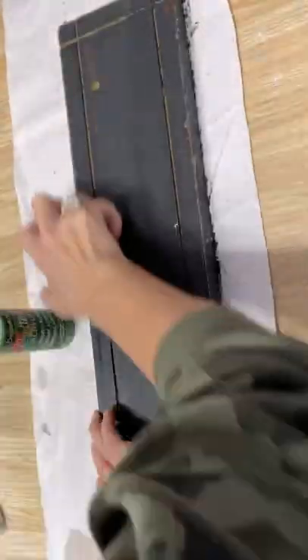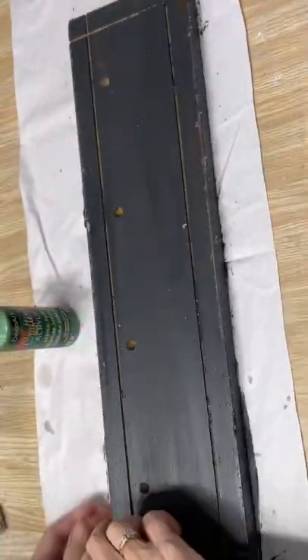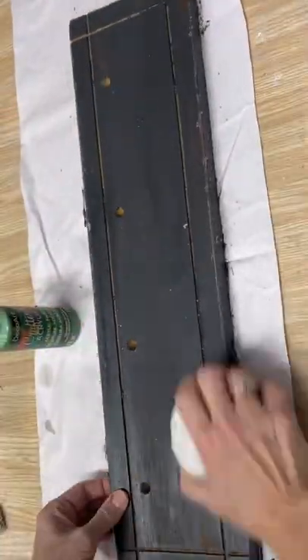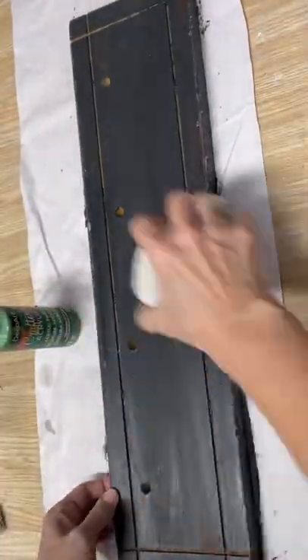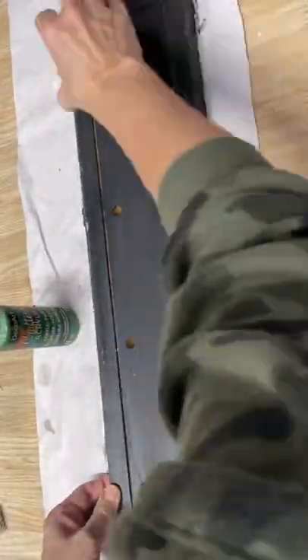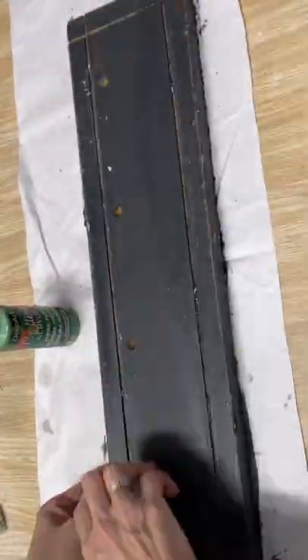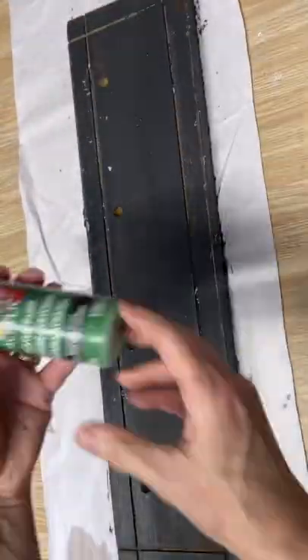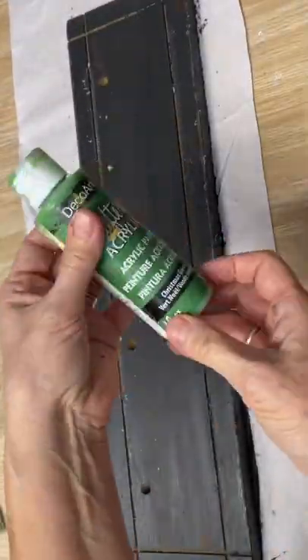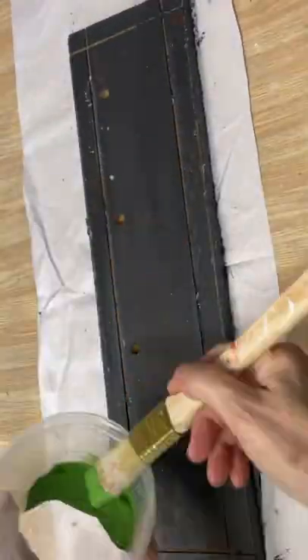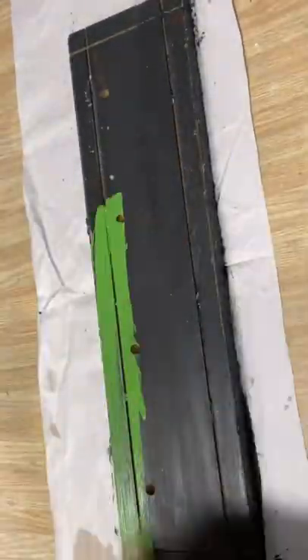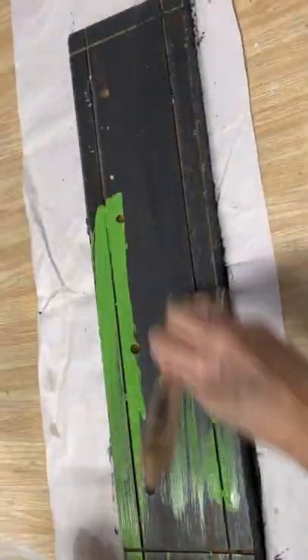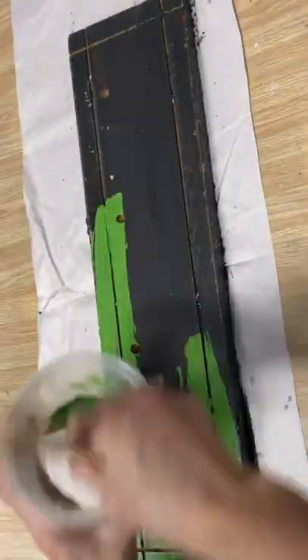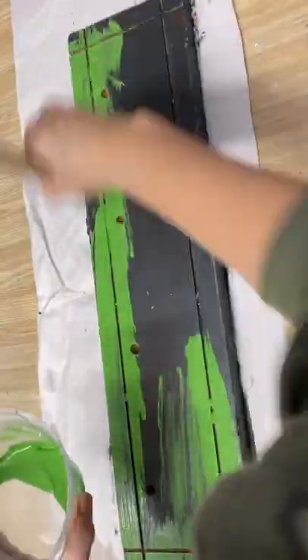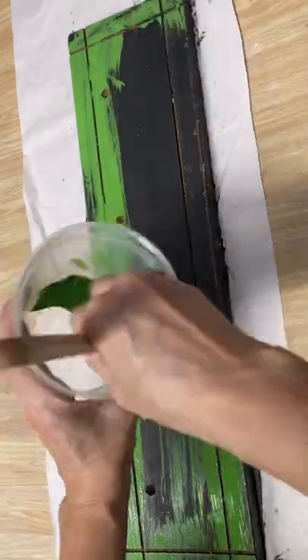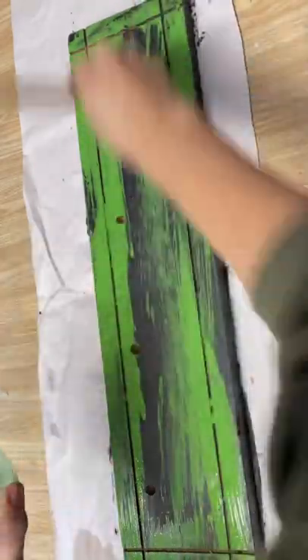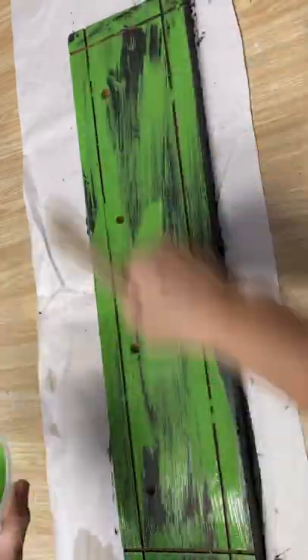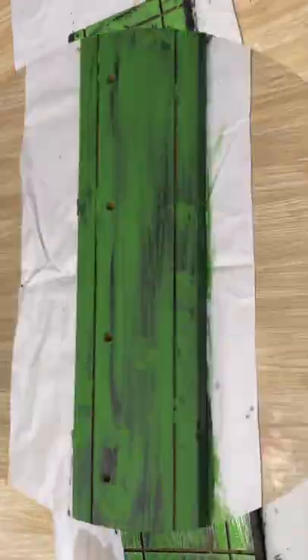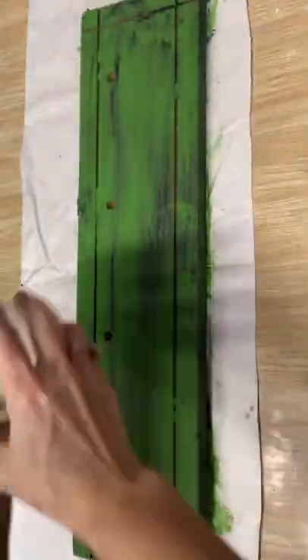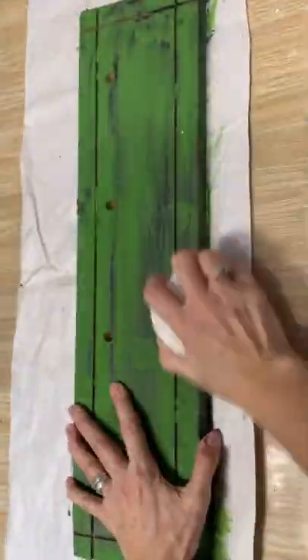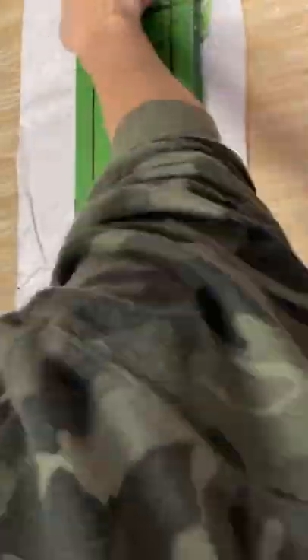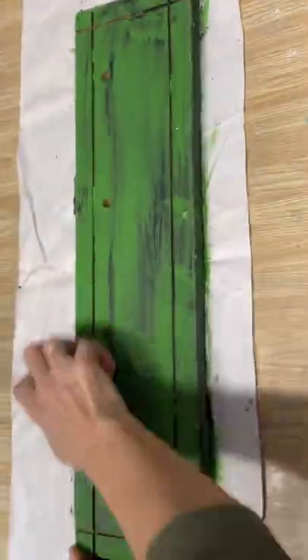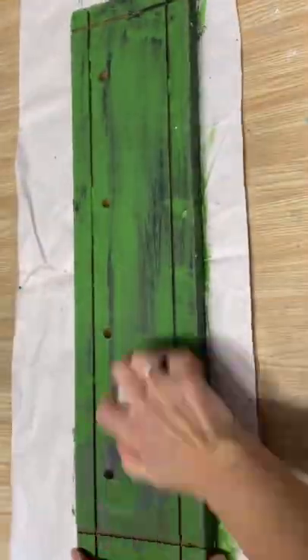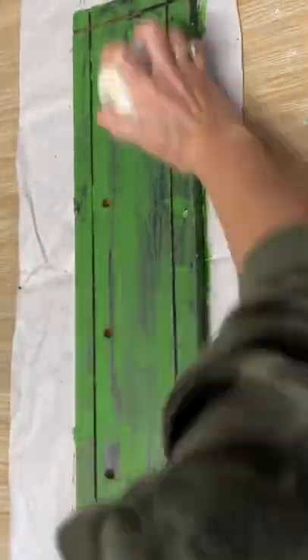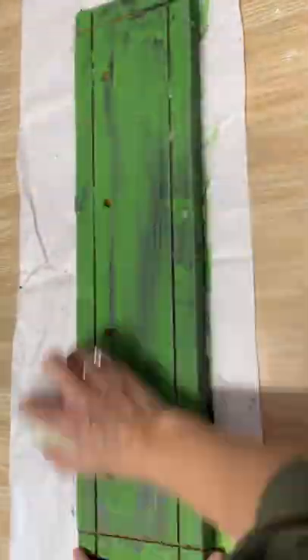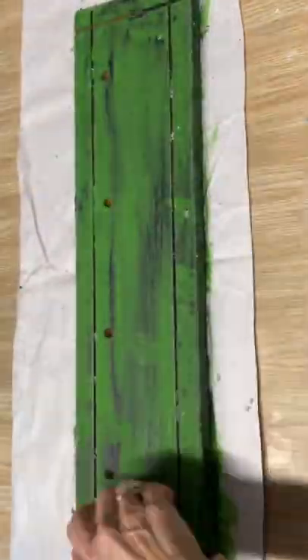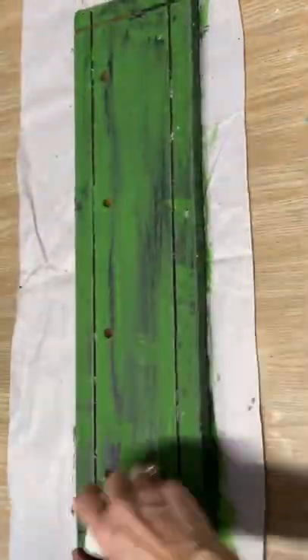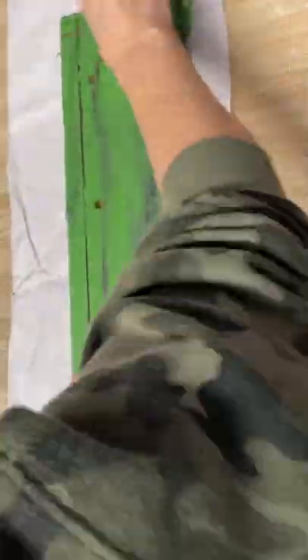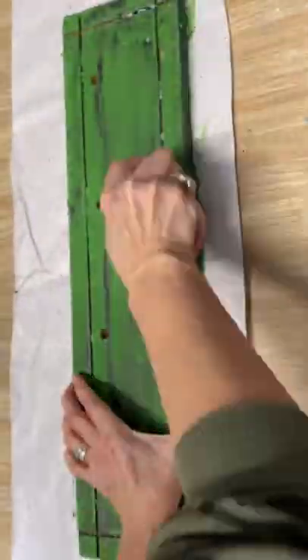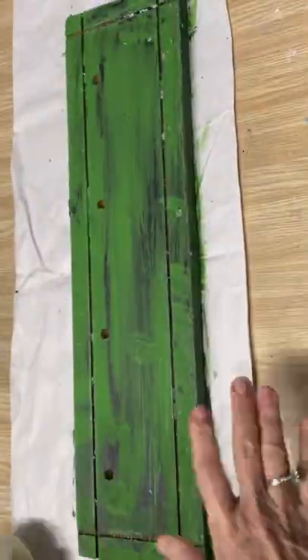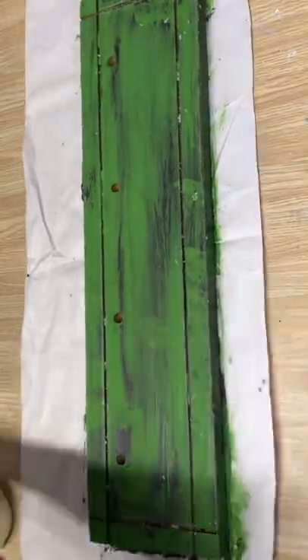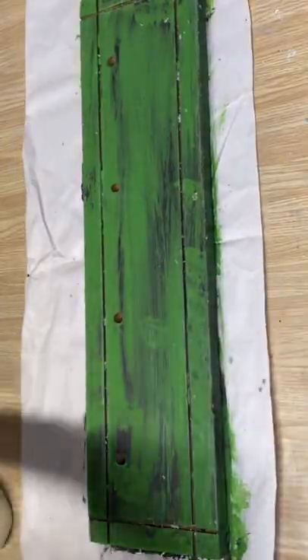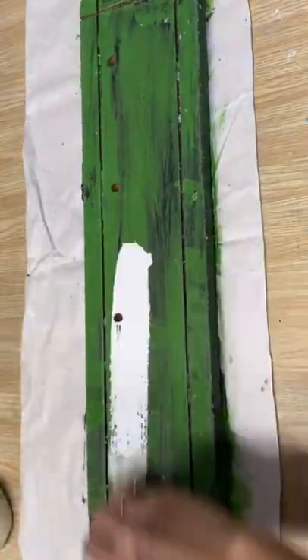I'm putting on some black chalk paint, adding some candle wax, and then I'm going to layer up this green color, put on some more candle wax, and finish it off with some white chalk paint.